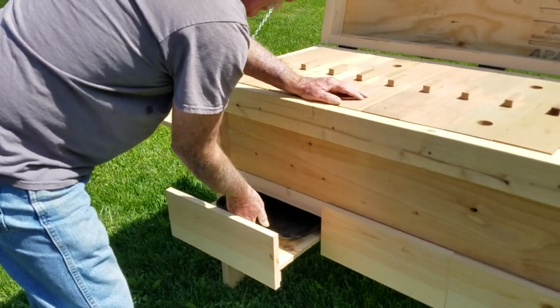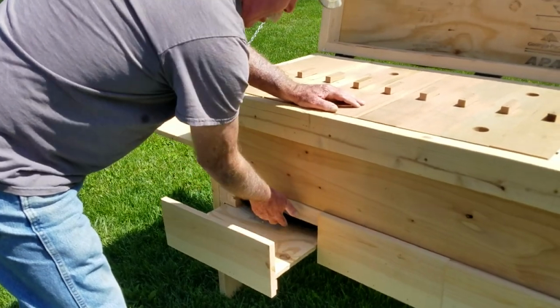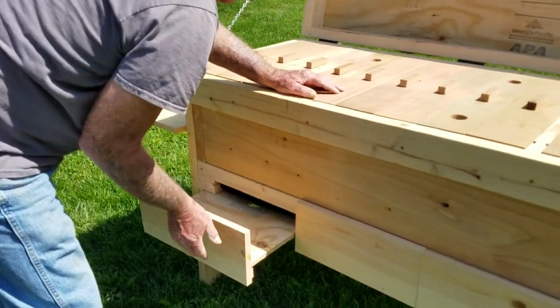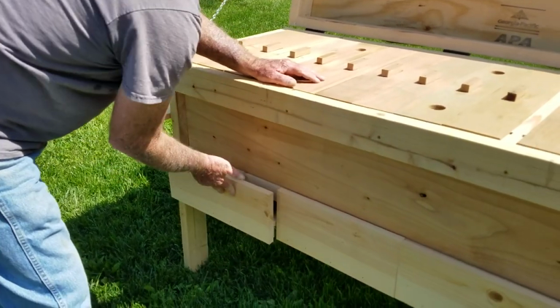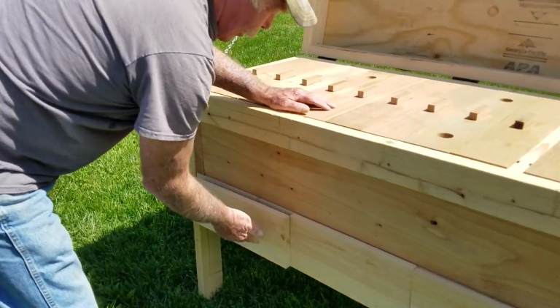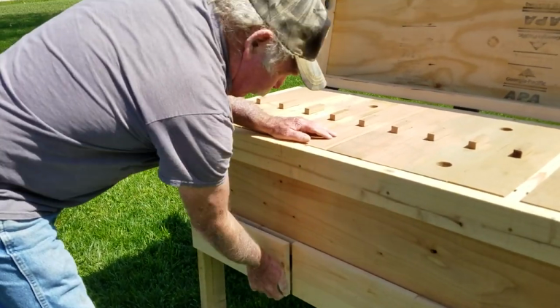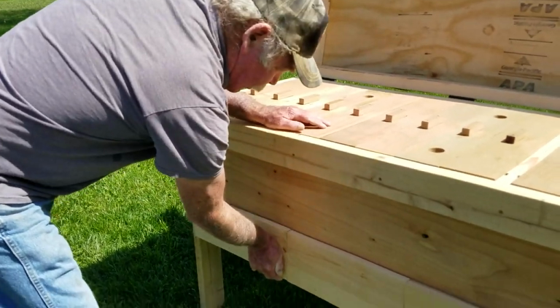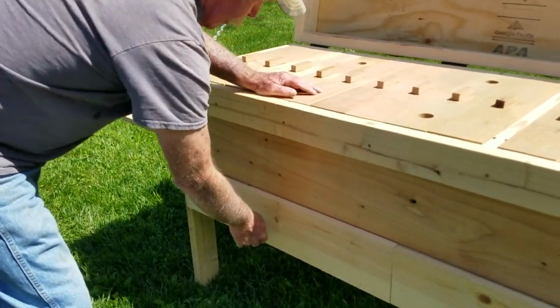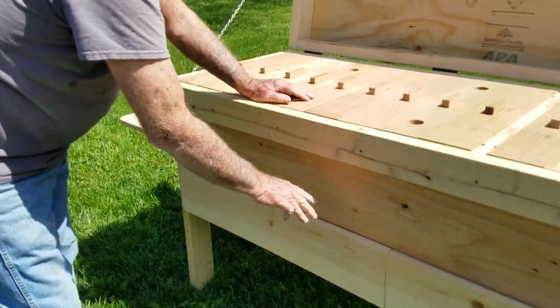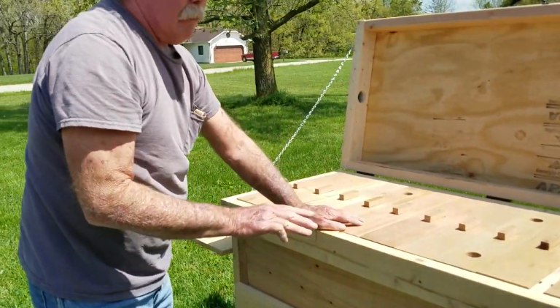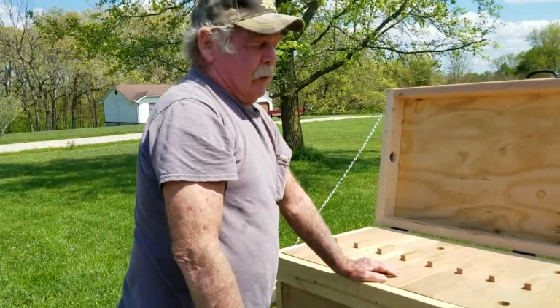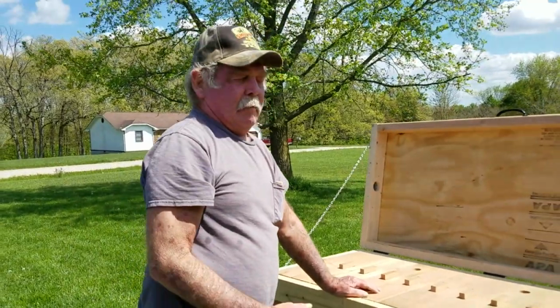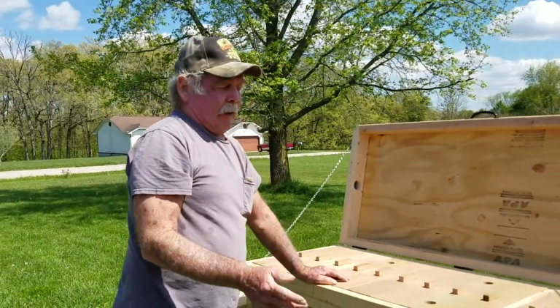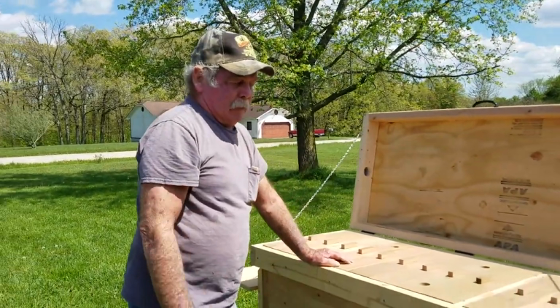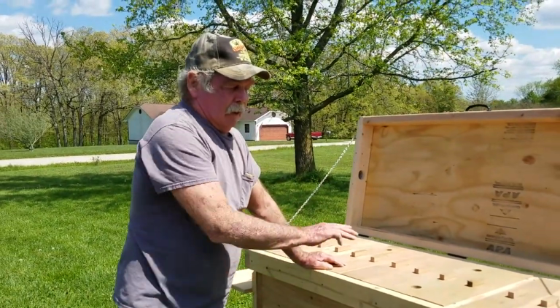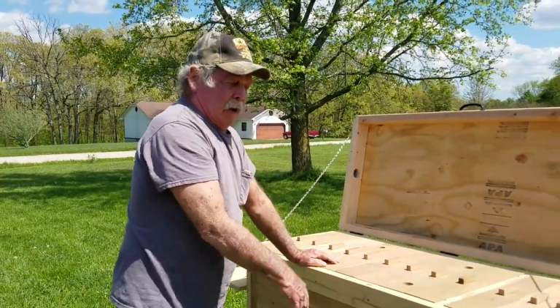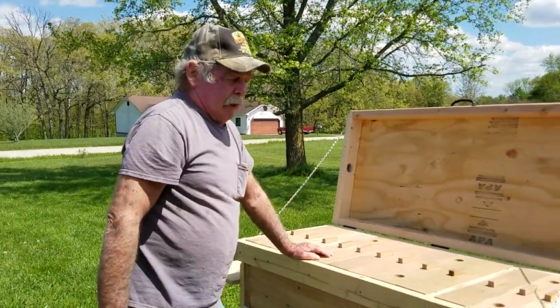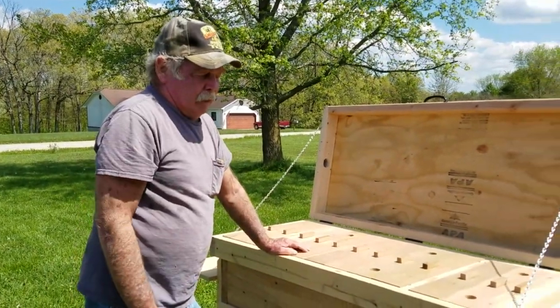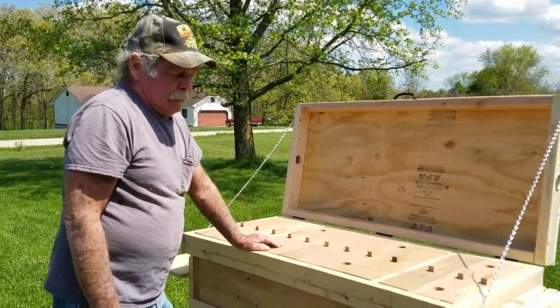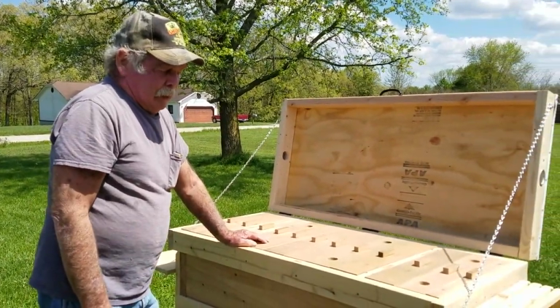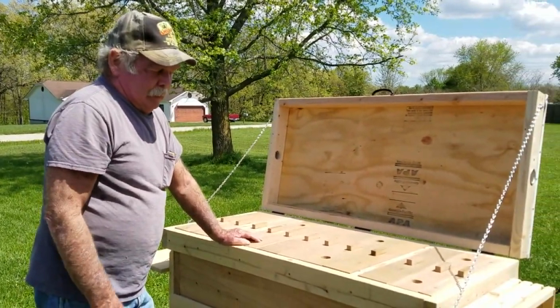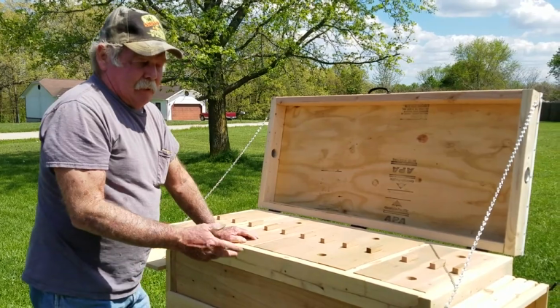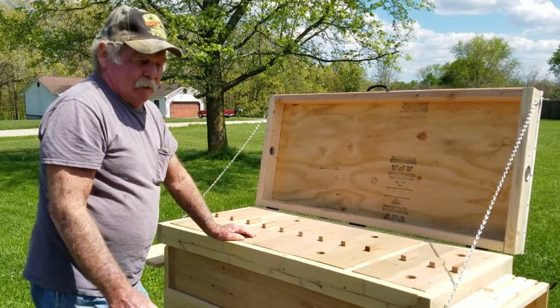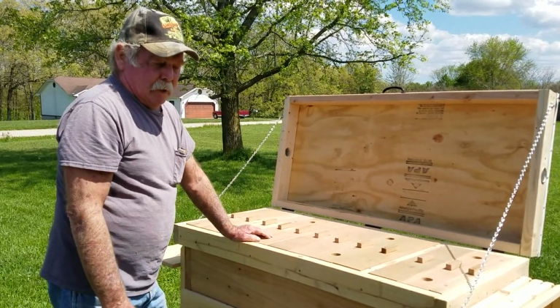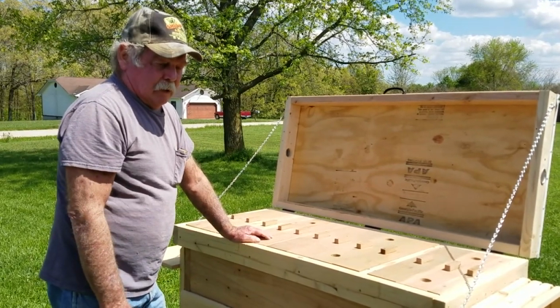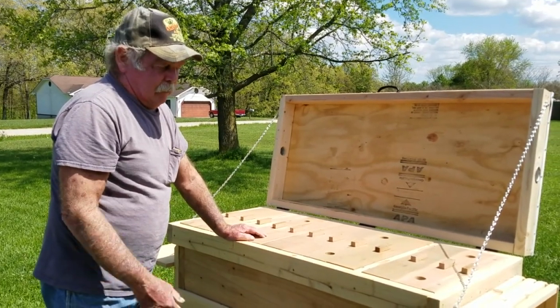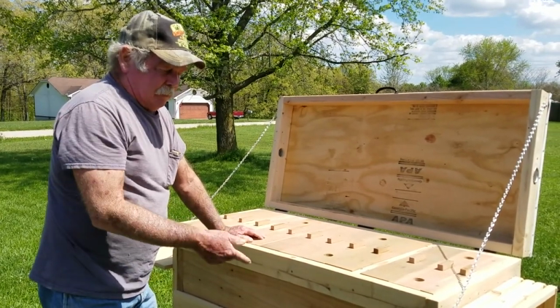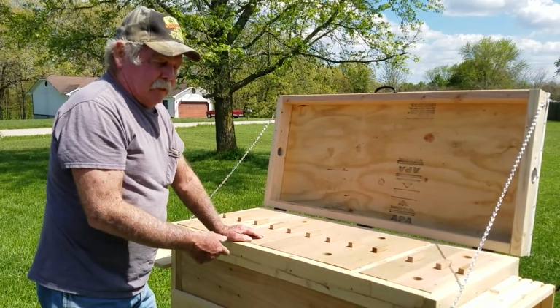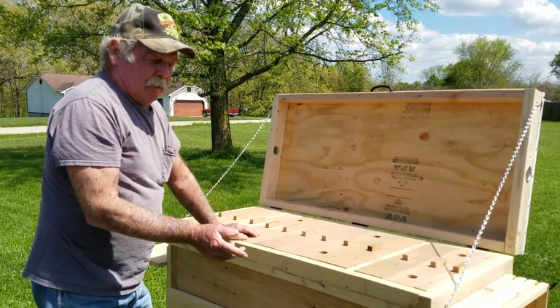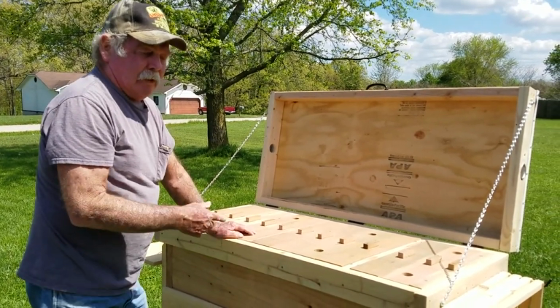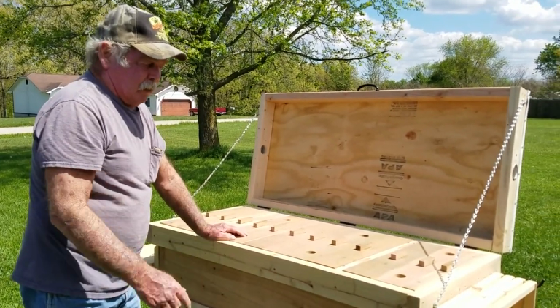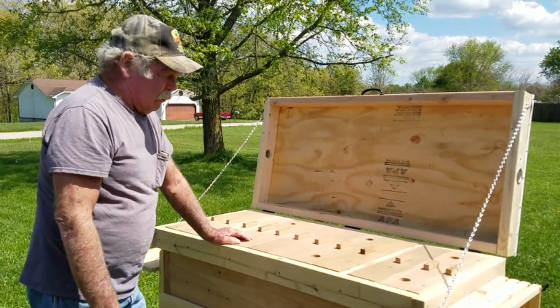Same setup. This whole bottom assembly can drop down and be pulled out separately without bothering the hive at all if you ever have to do repairs on any of them. Same thing for the frame that holds the screen bottom board in.